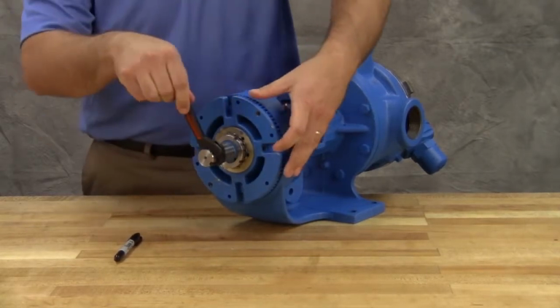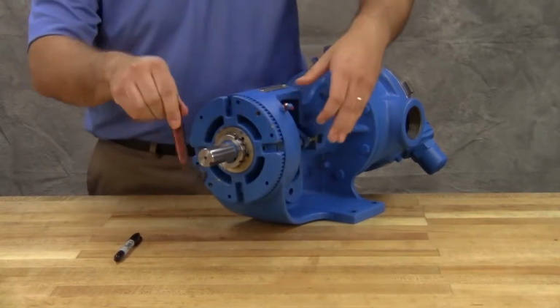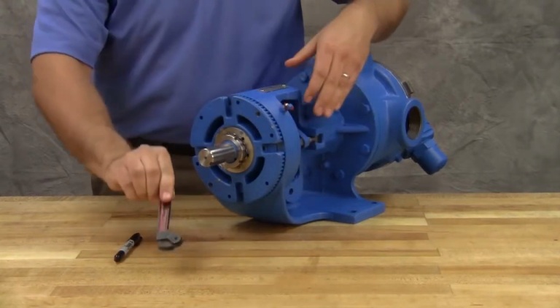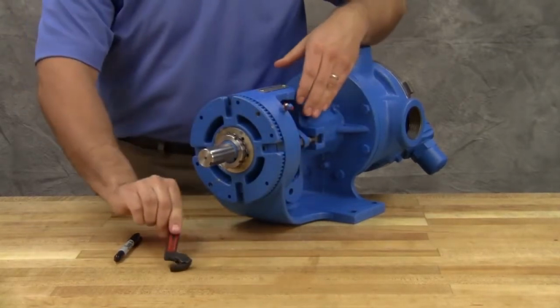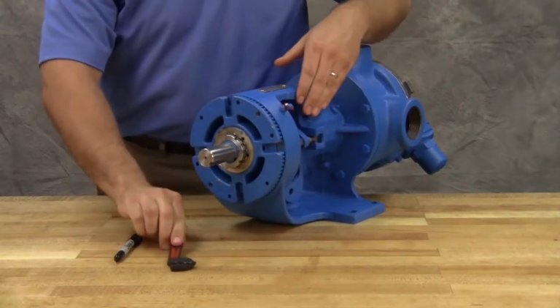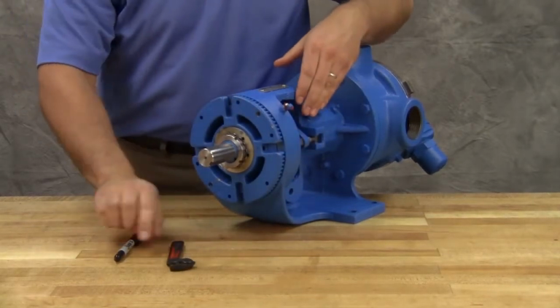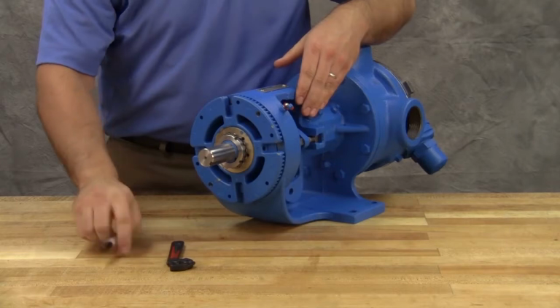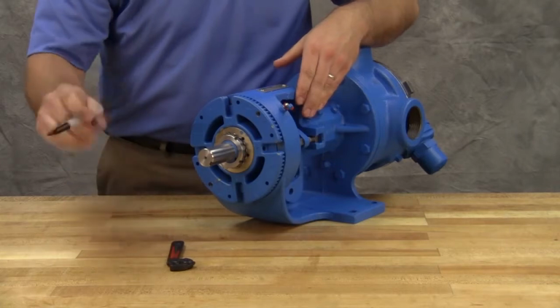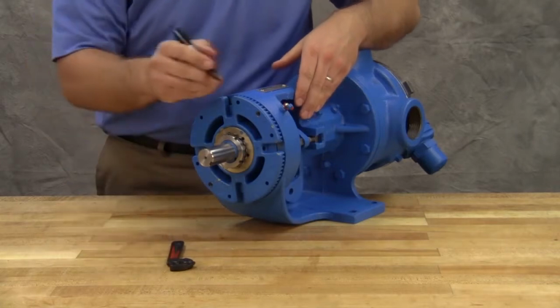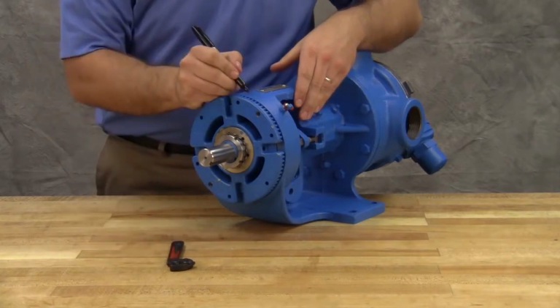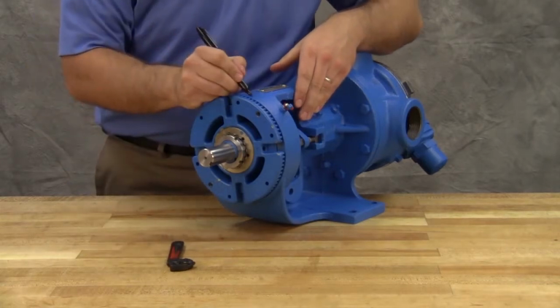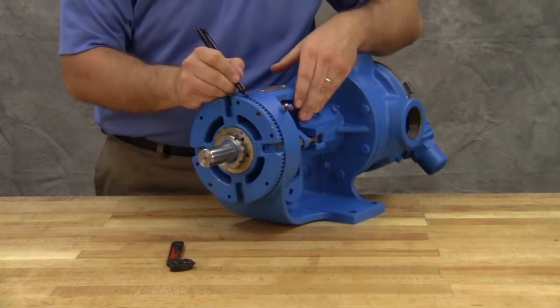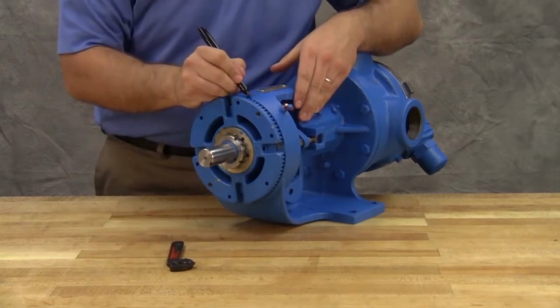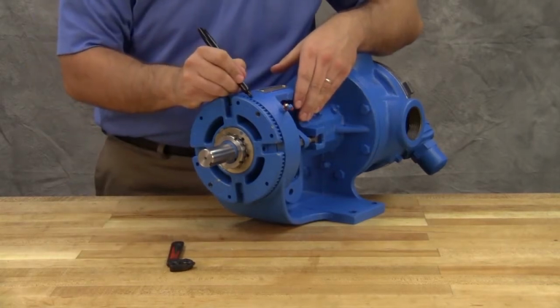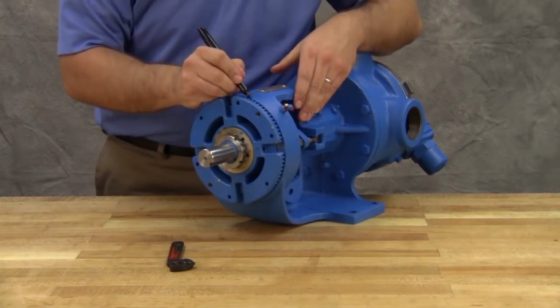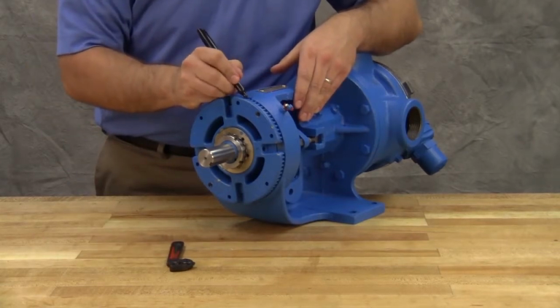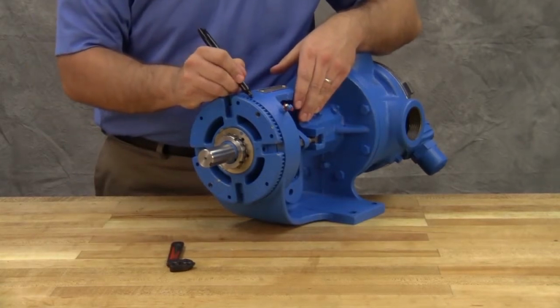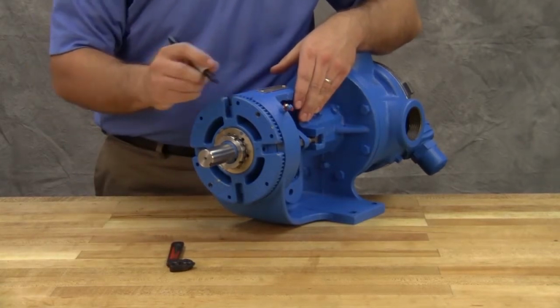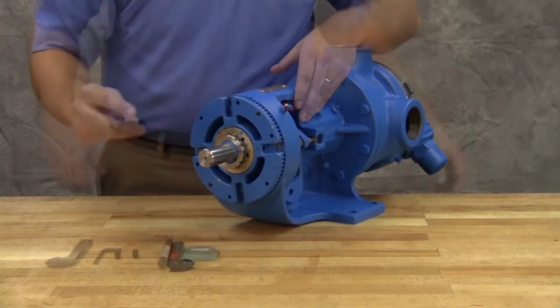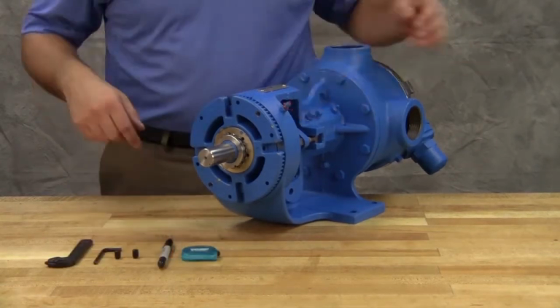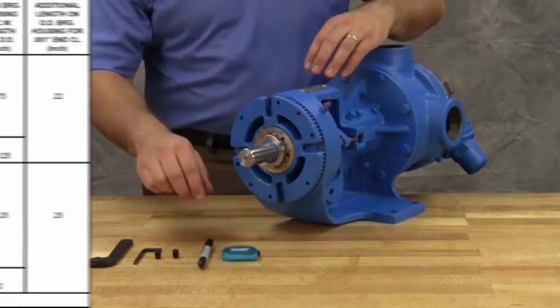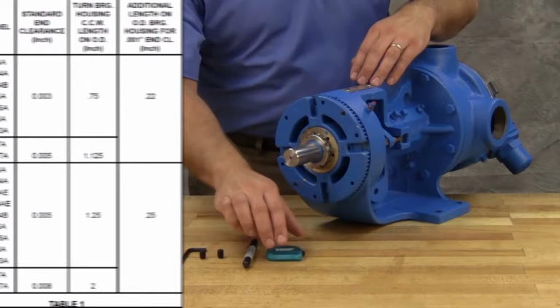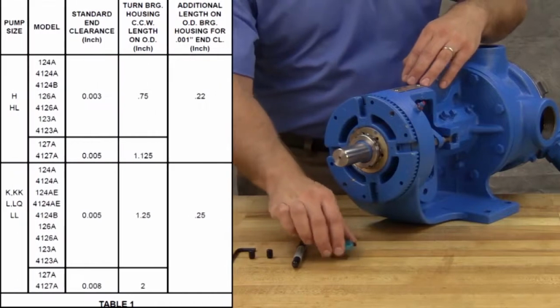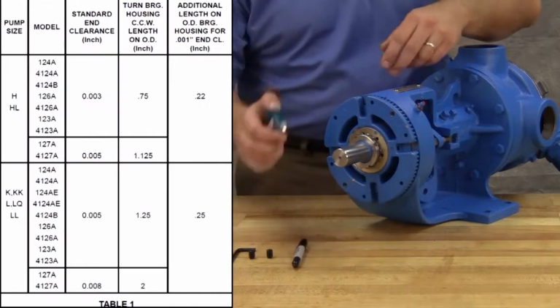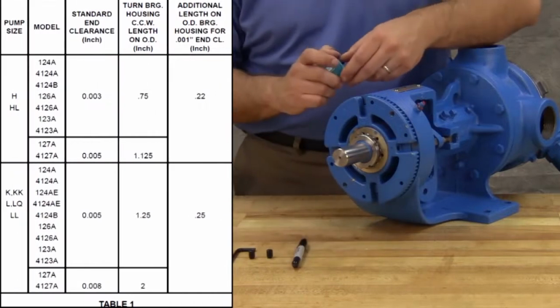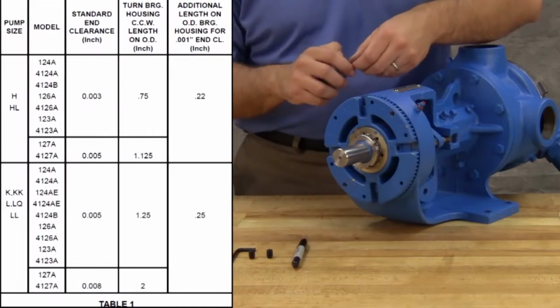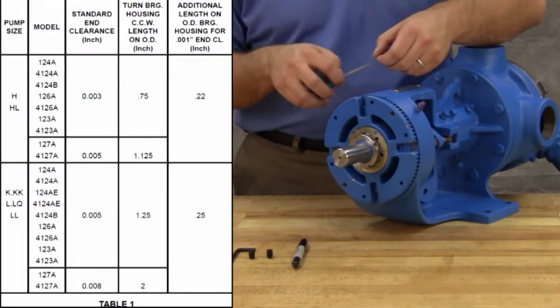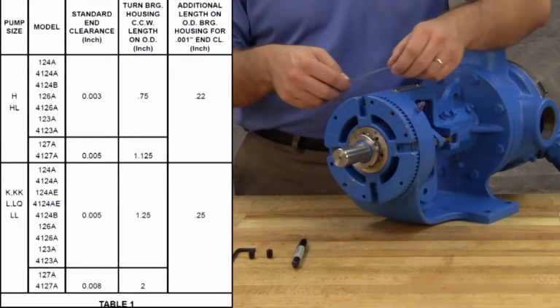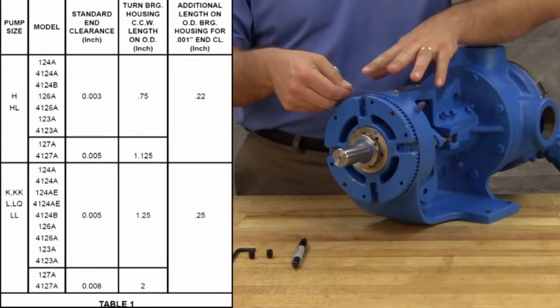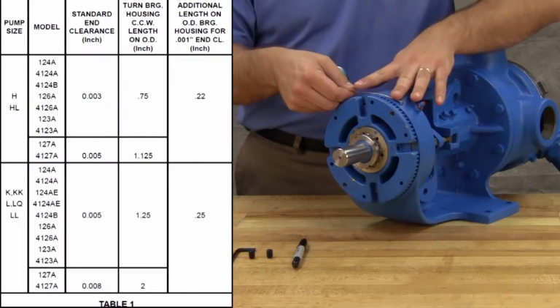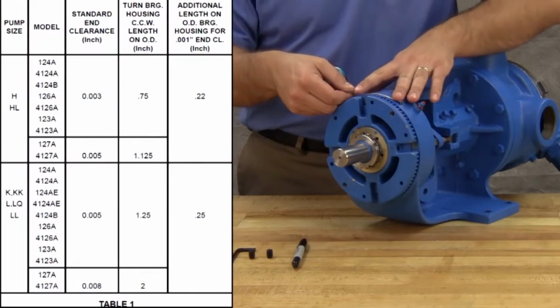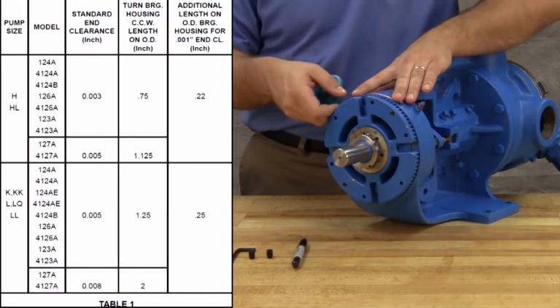Mark the position of the bearing housing with respect to the bracket. Using the measurements from the table in the technical service manual, make a second mark on the bracket, left of the first mark at the distance indicated.